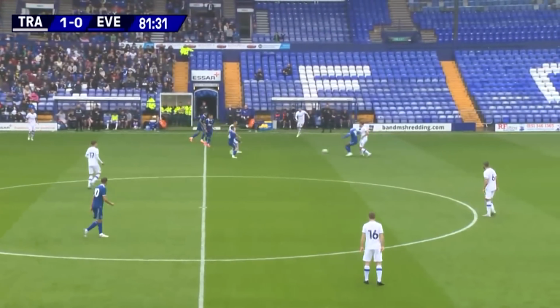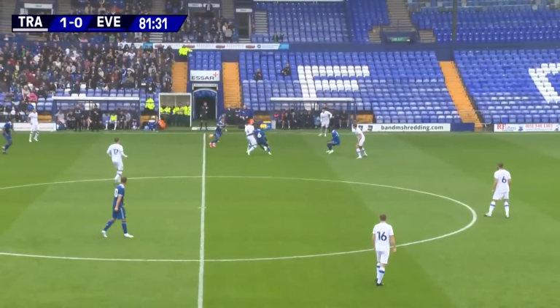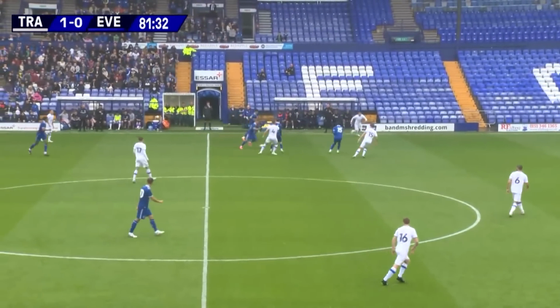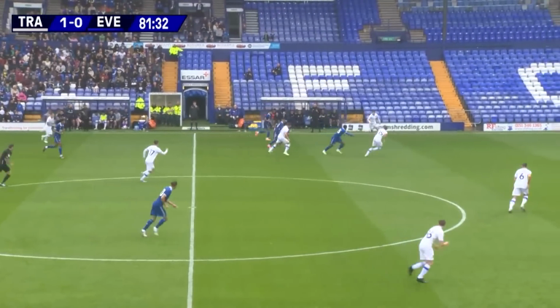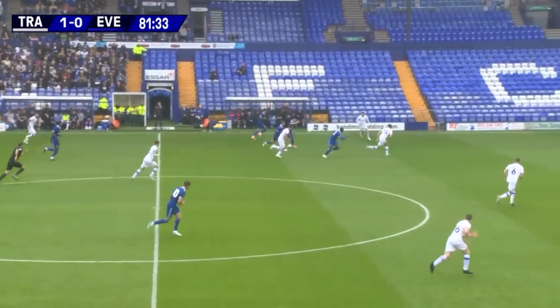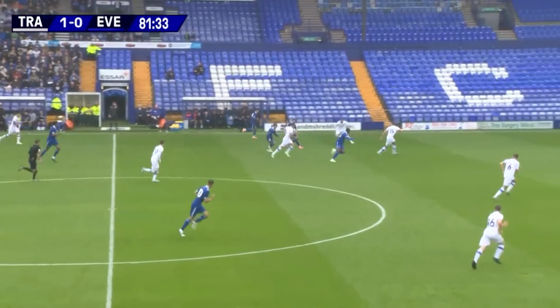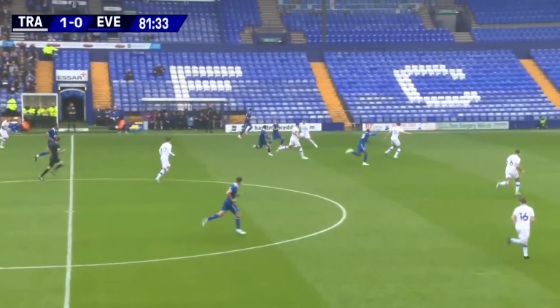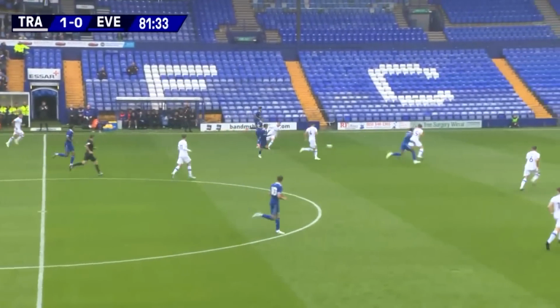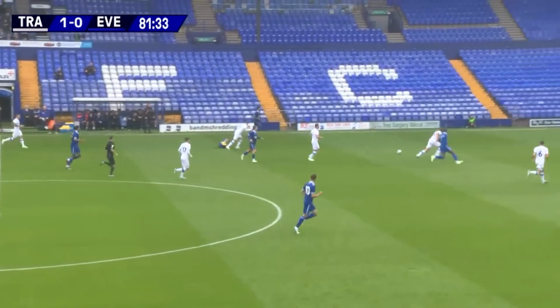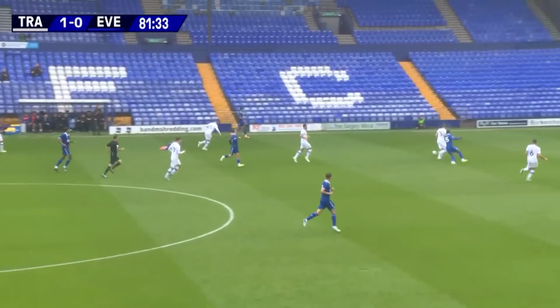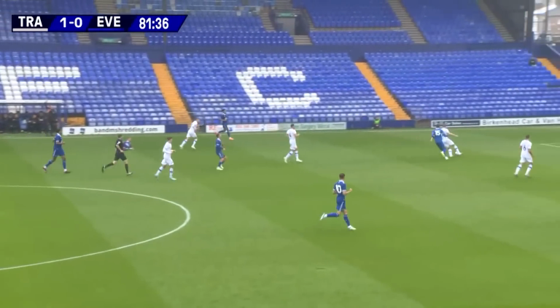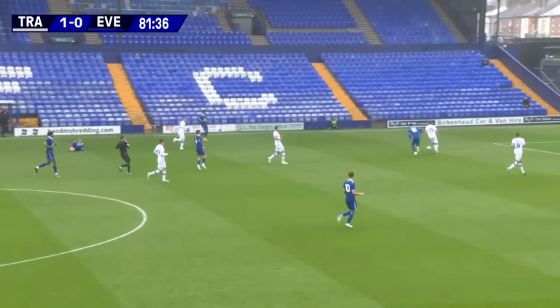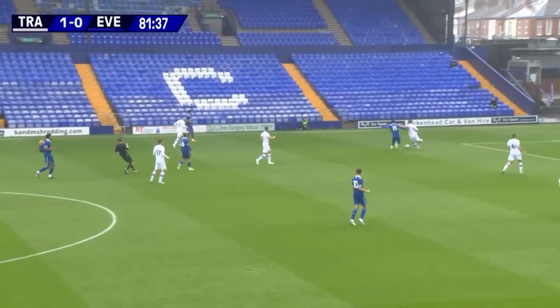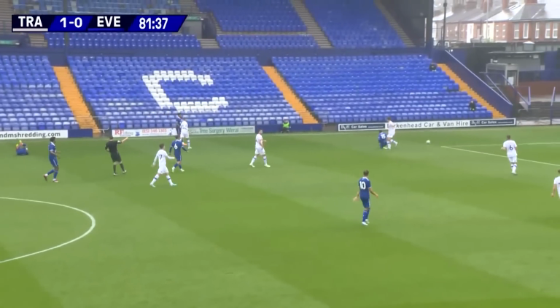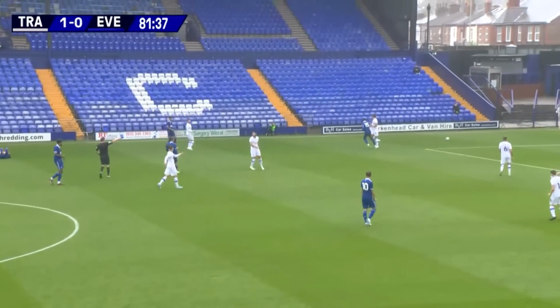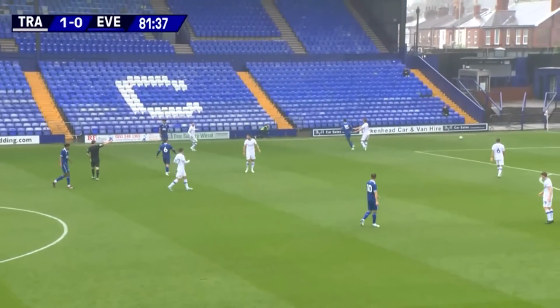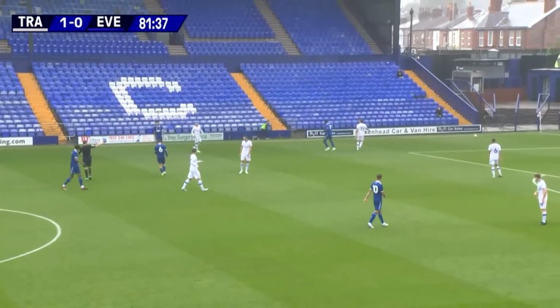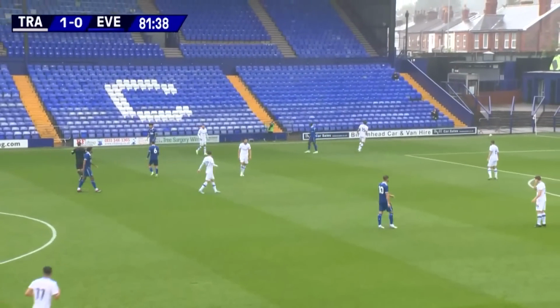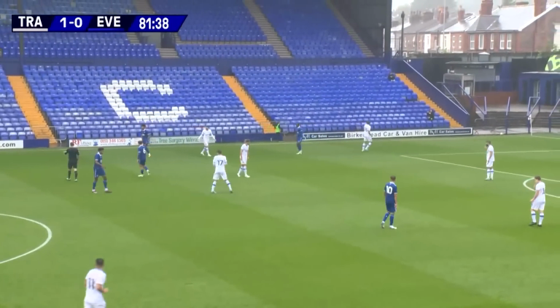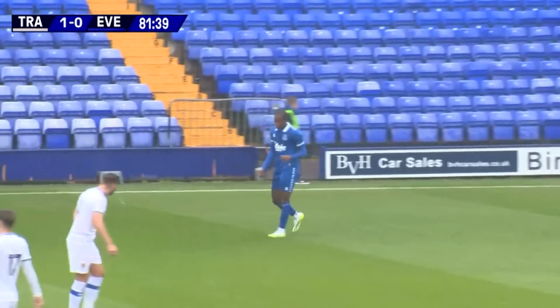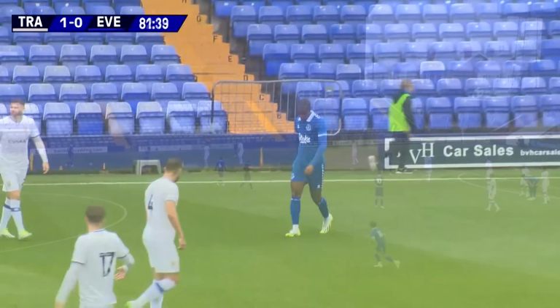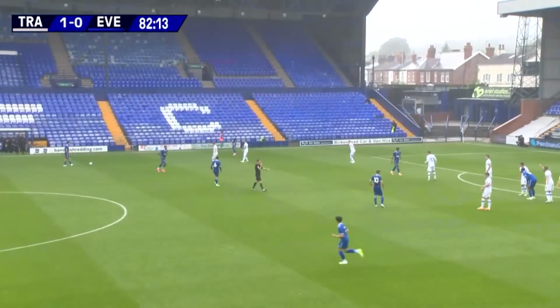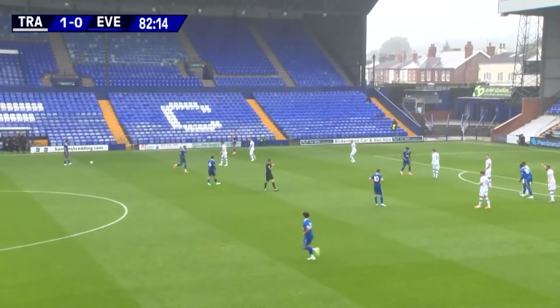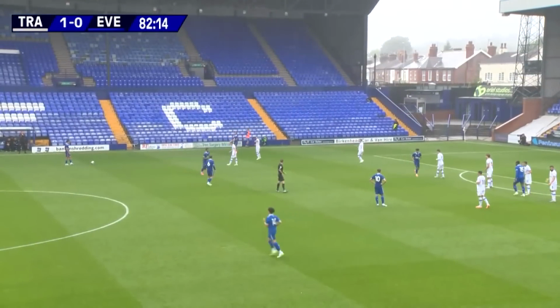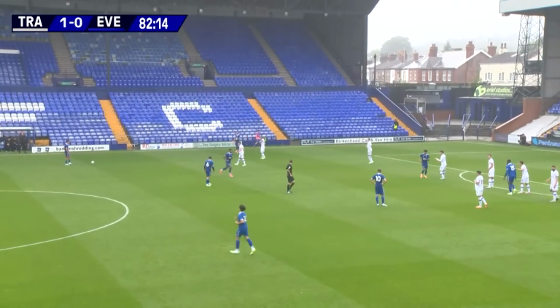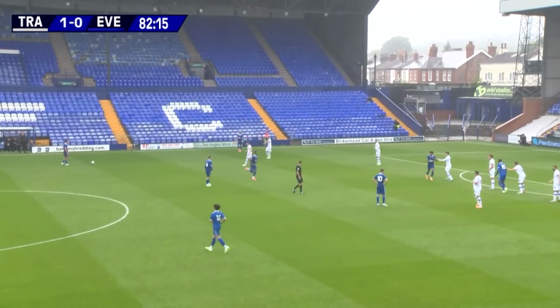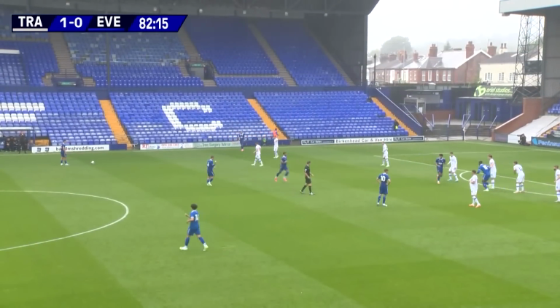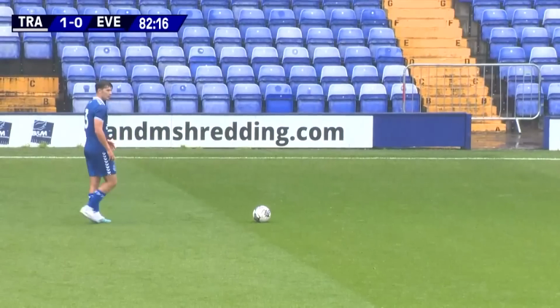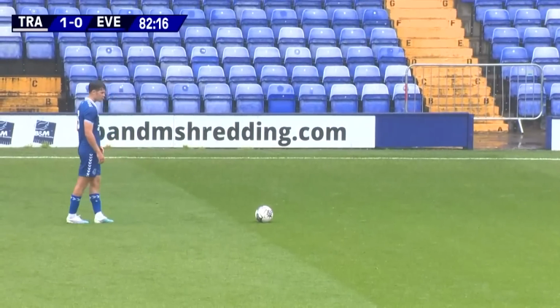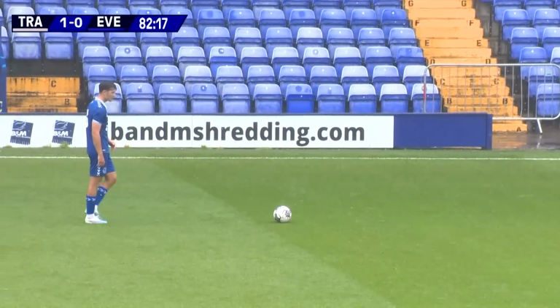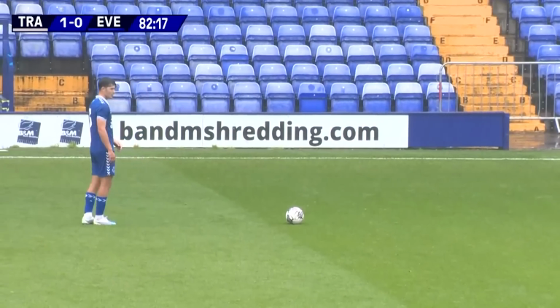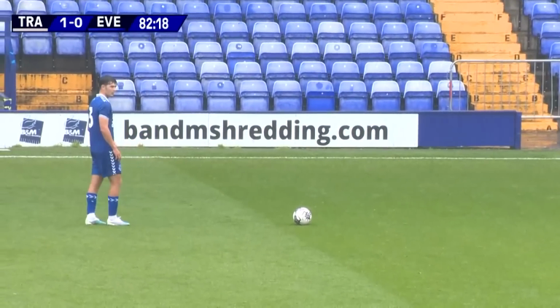Here's Holgate, closed down by Sharif — that's more like it, and now Everton can progress. Here's Dobbin, tries to slide it into Sharif who gets there, but the ball's brought back for a free kick. Lewis Dobbin, I think, just had his toe trodden on there by the Tranmere man.